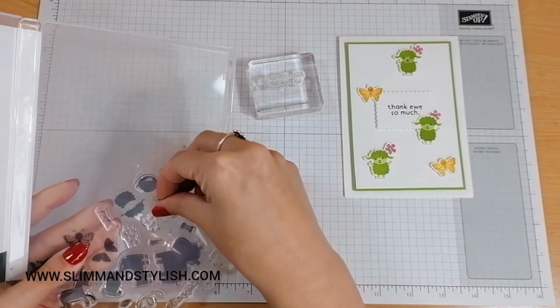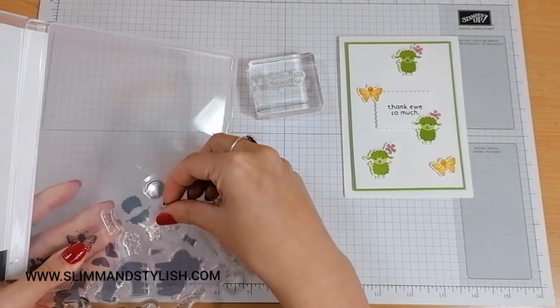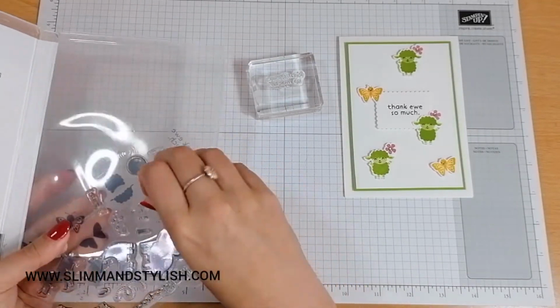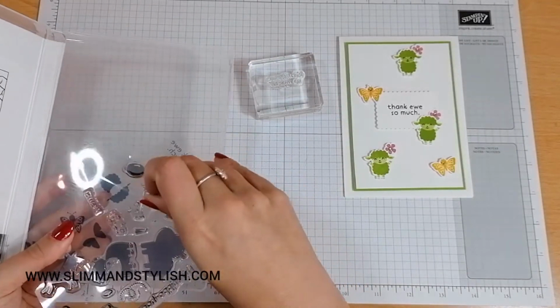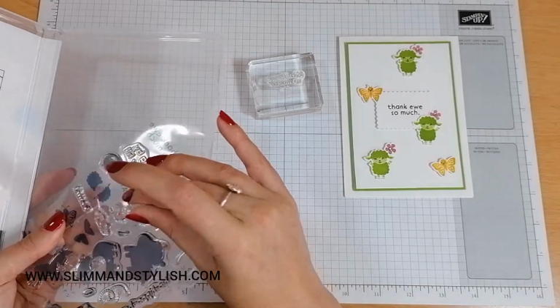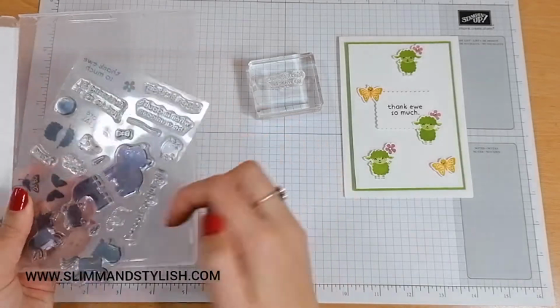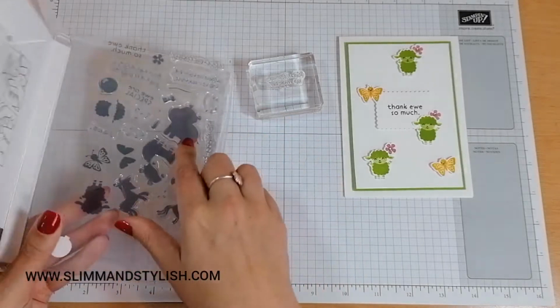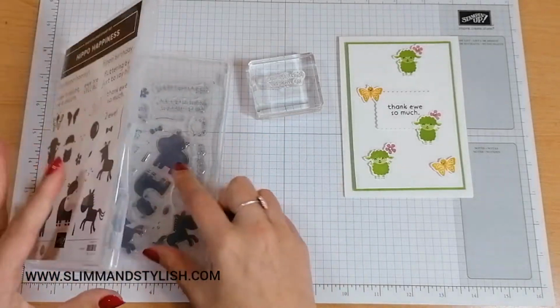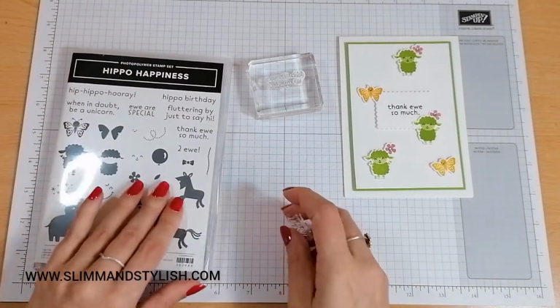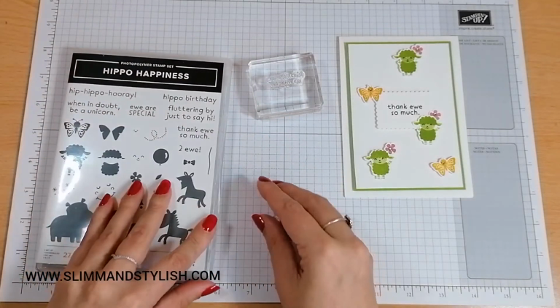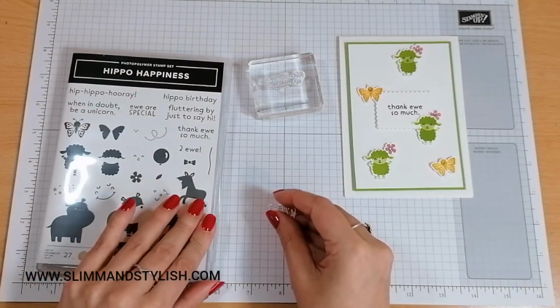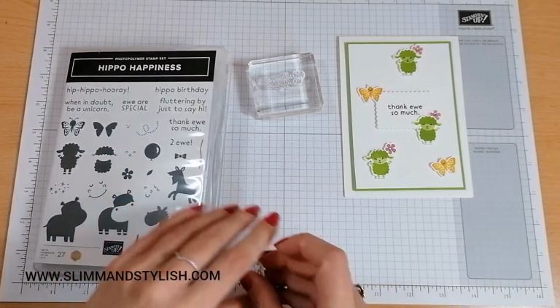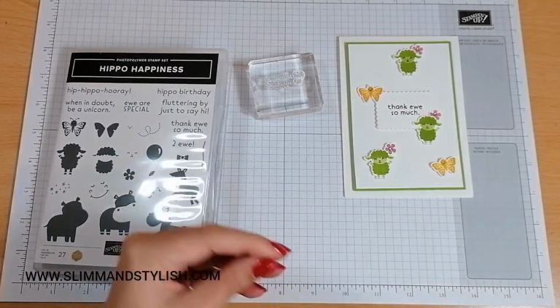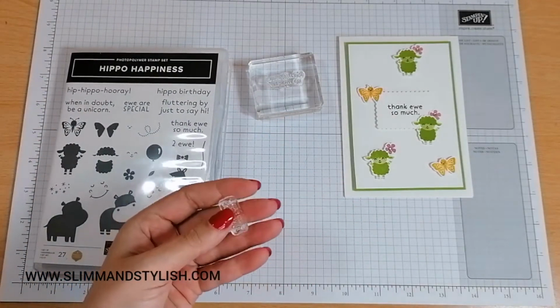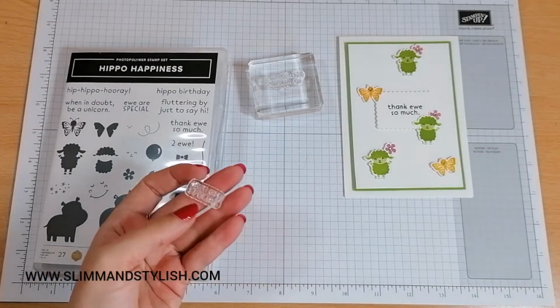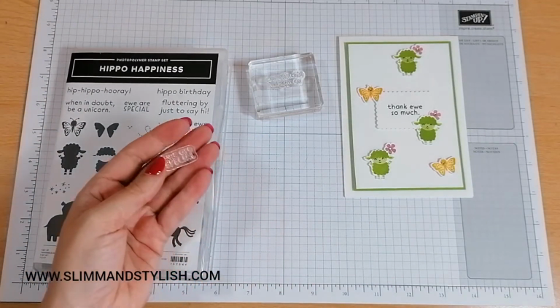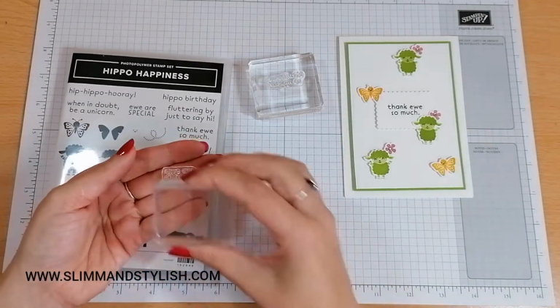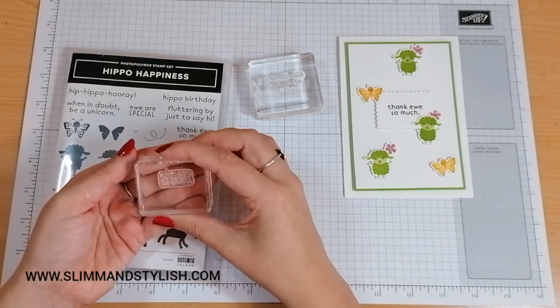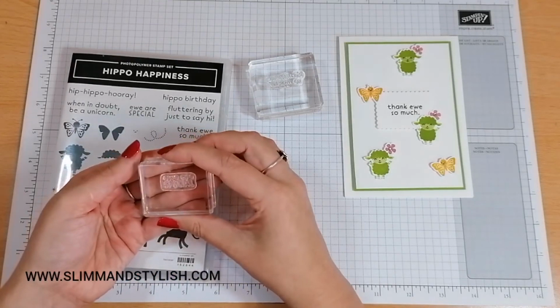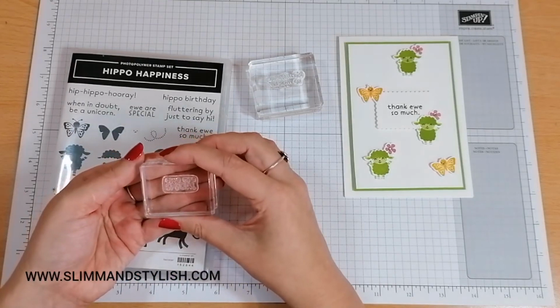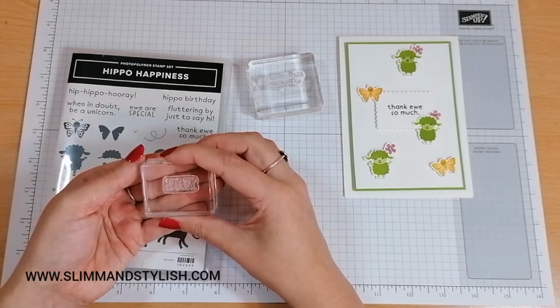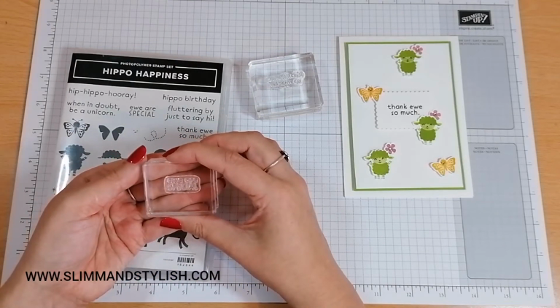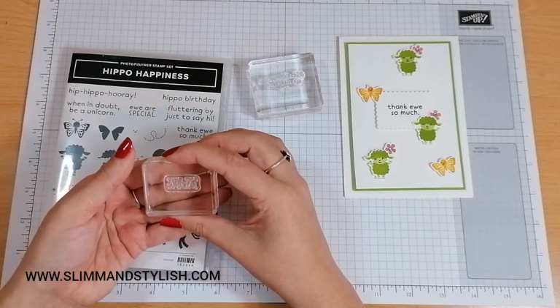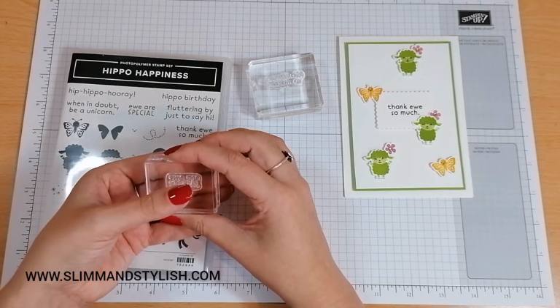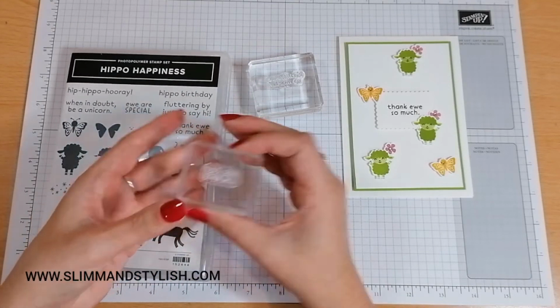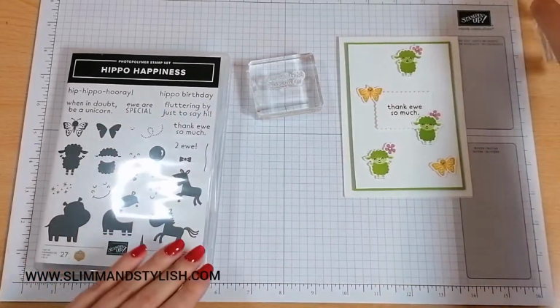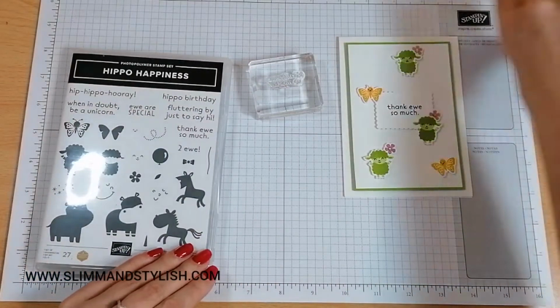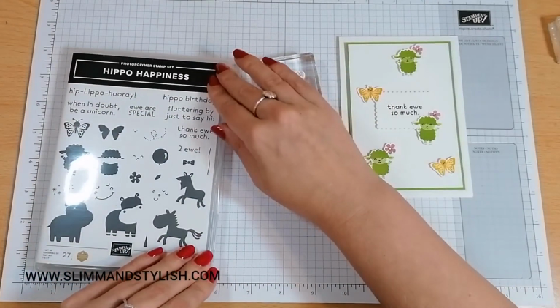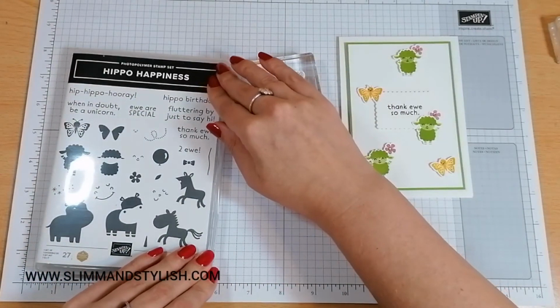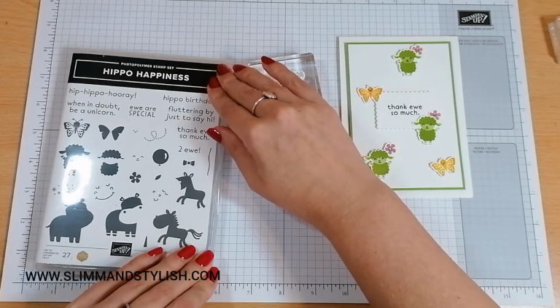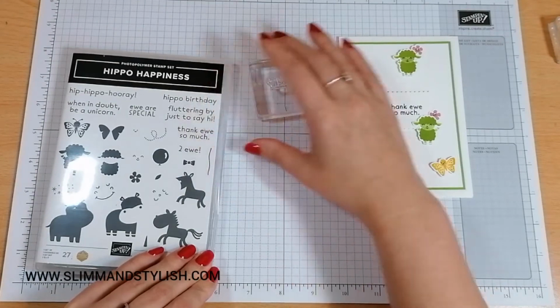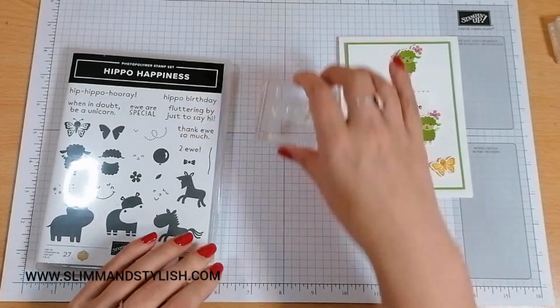I'm one of these that really likes little corny sort of cutesy sayings. So this is definitely one I needed straight away when I saw this stamp set, because it was cute and it had cute sayings.